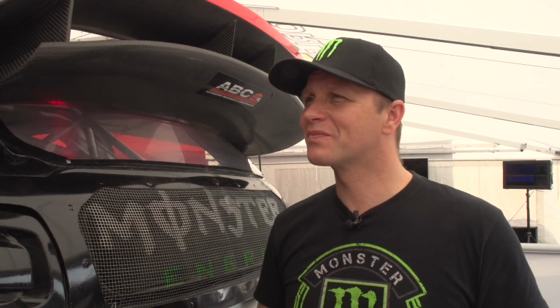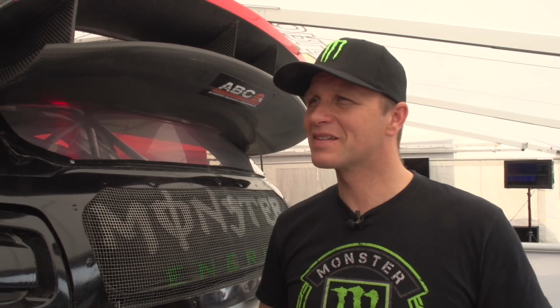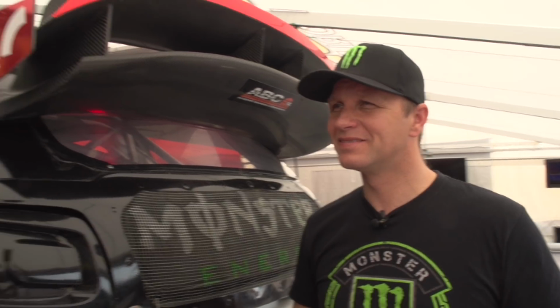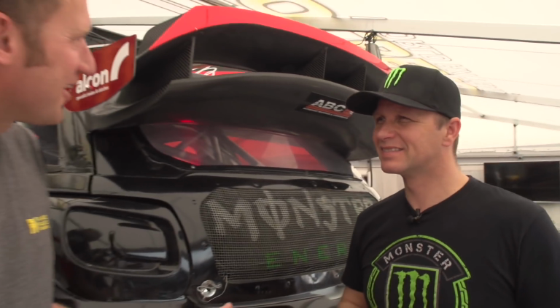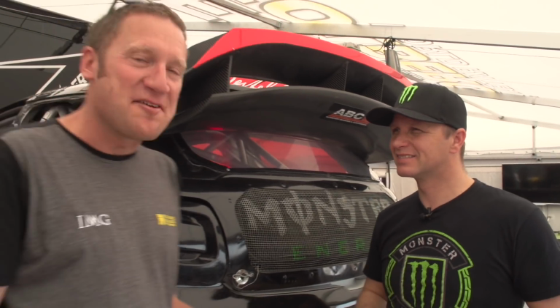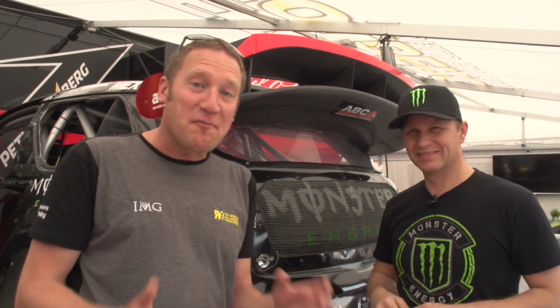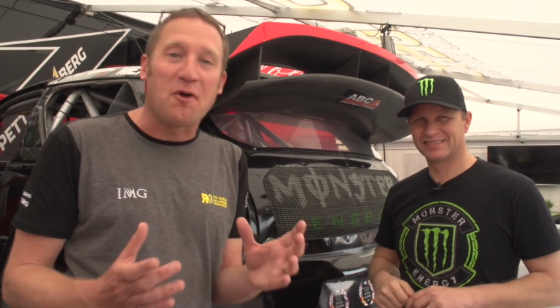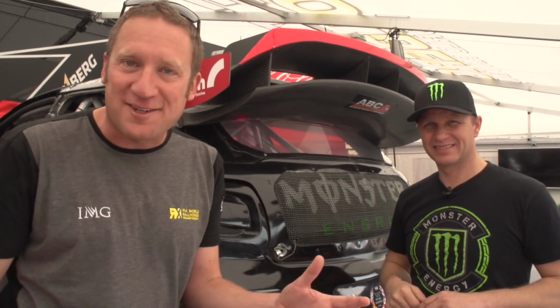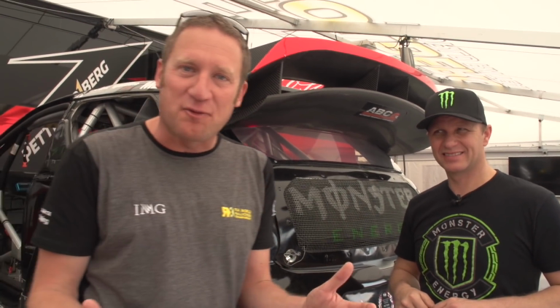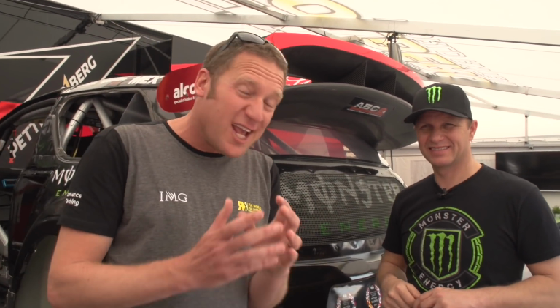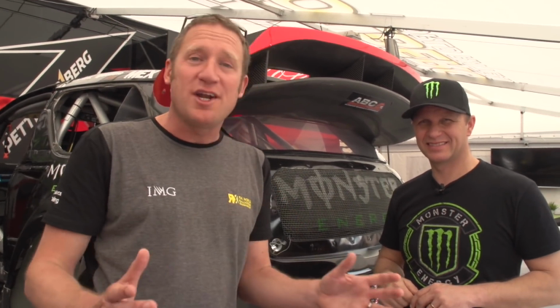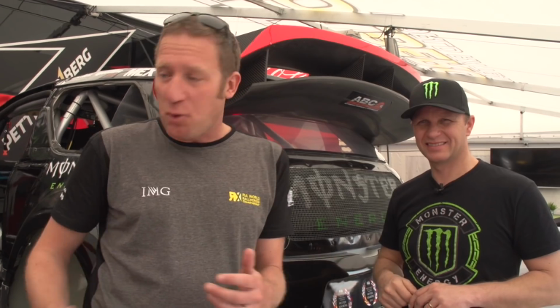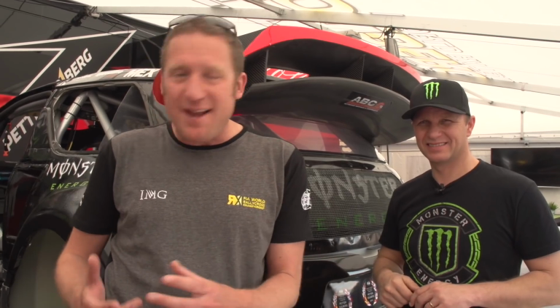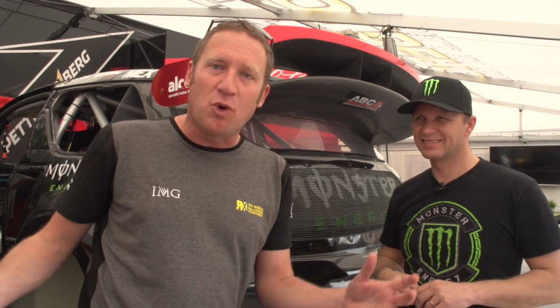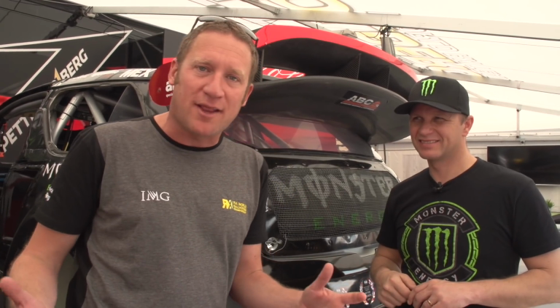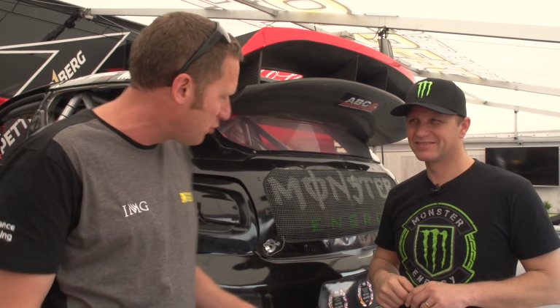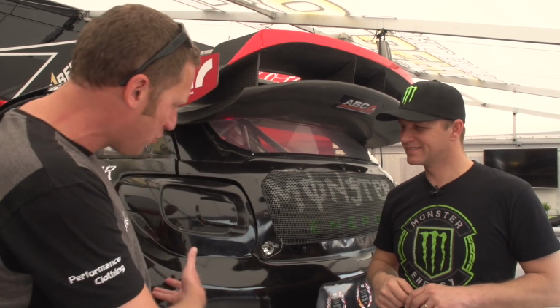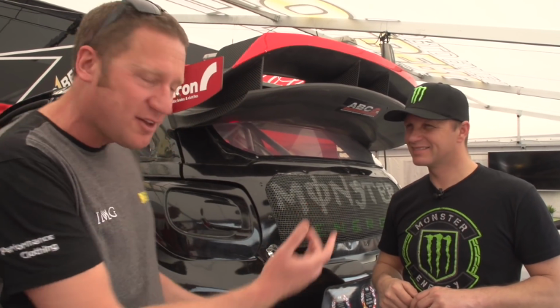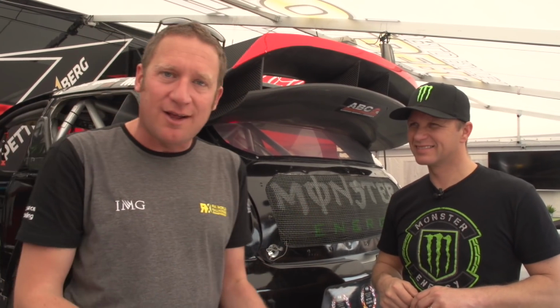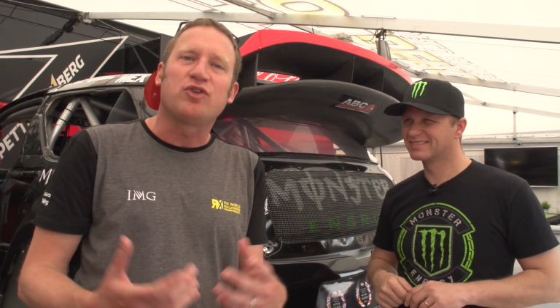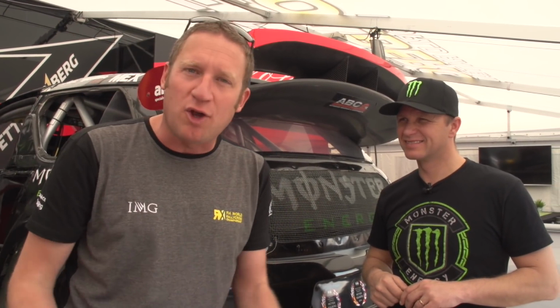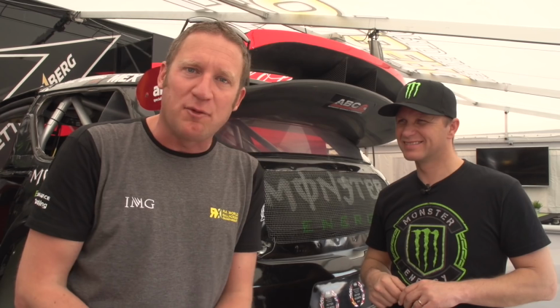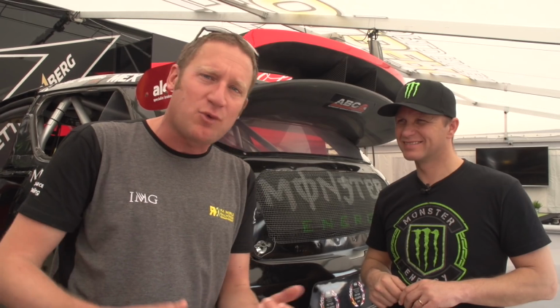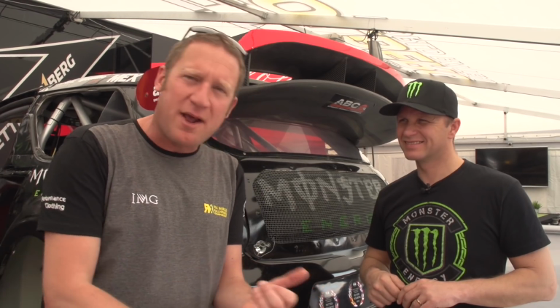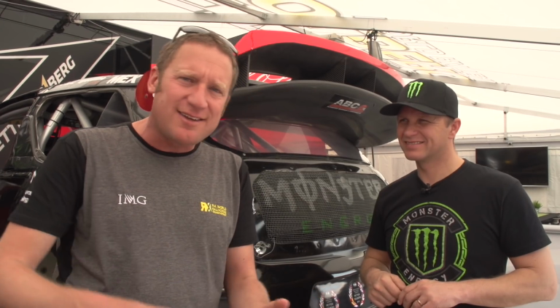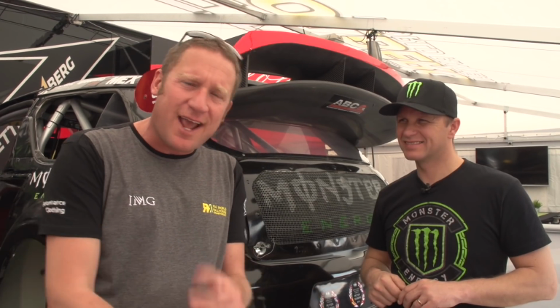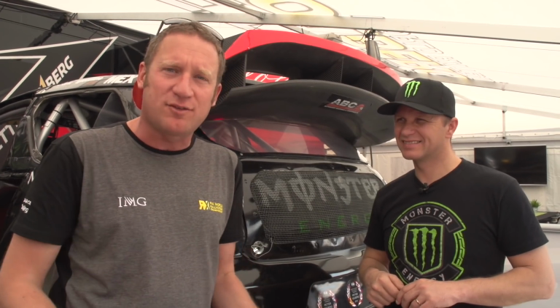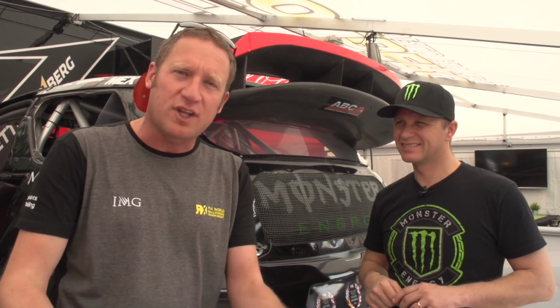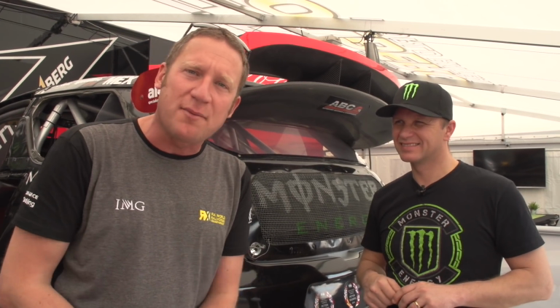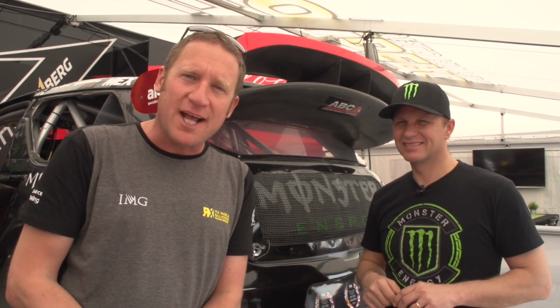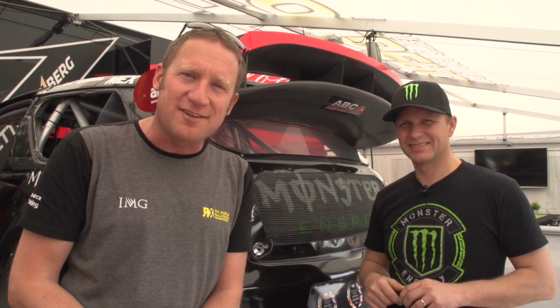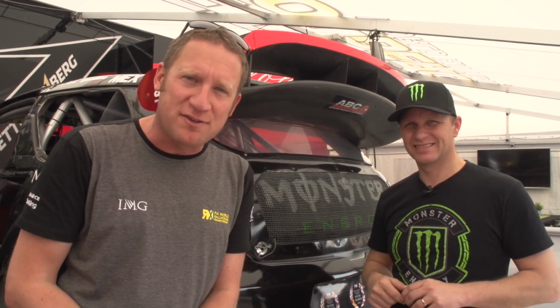There we go — Petter Solberg, fantastic, thank you very much, a proper comprehensive answer. It can be really simple — anything you want to know about the cars, why is it this colour, or something really complicated. We've already had questions in about anti-lag and hand brakes and all sorts, so keep them coming. The hashtag is RxTech.